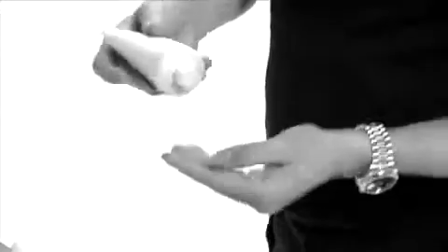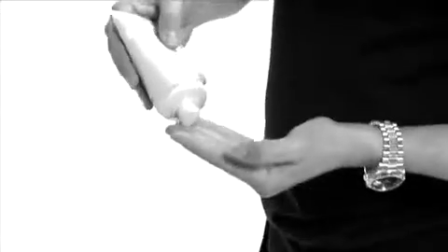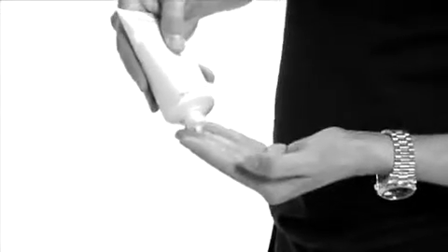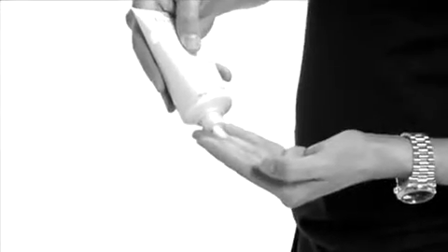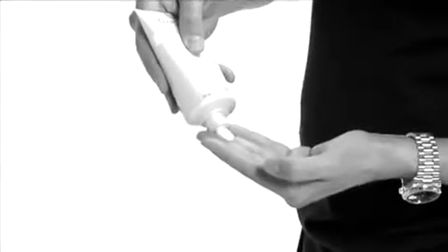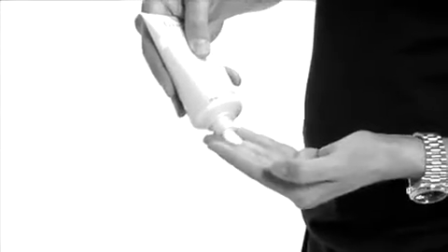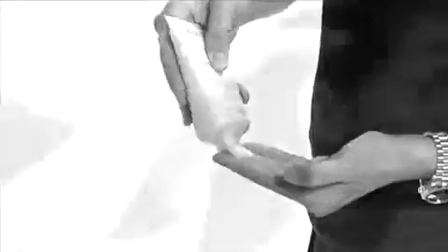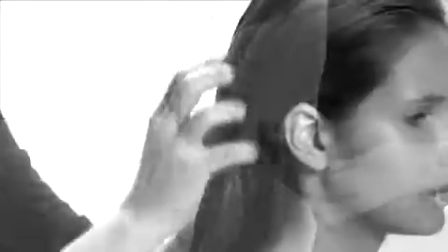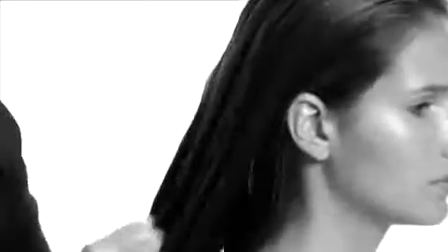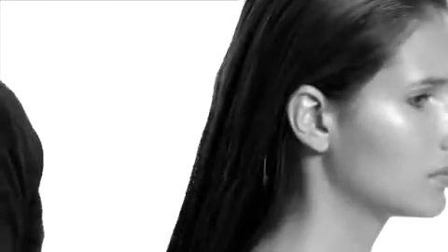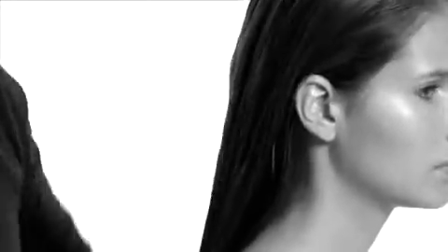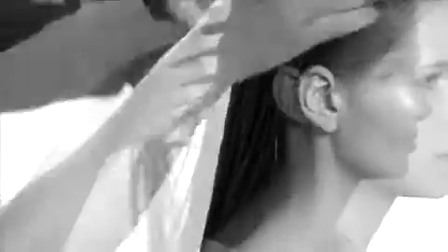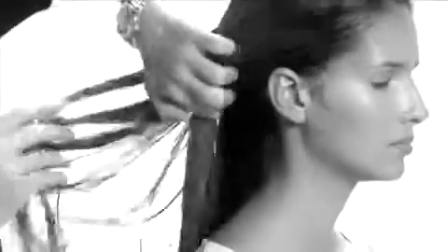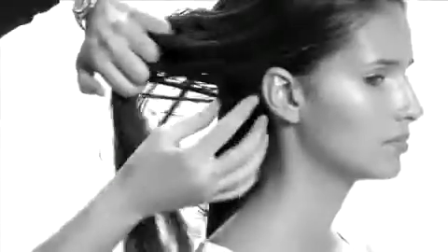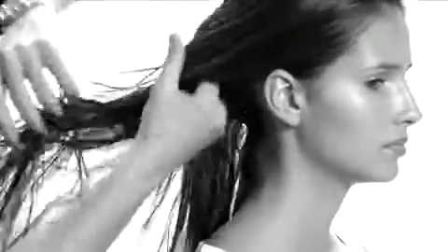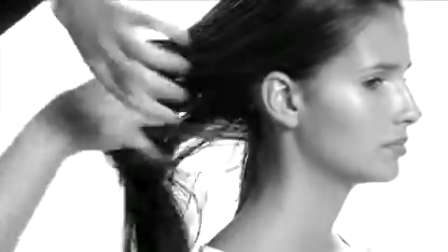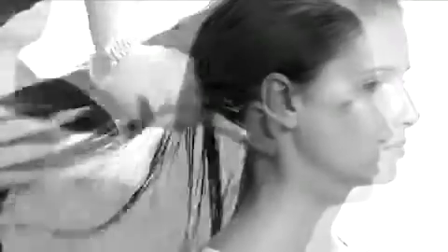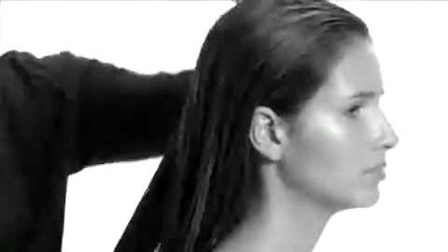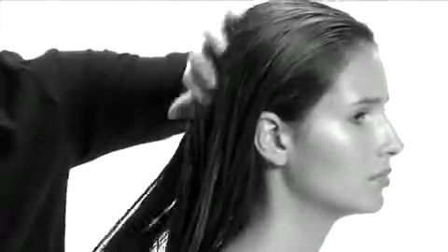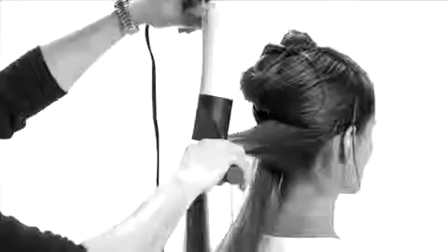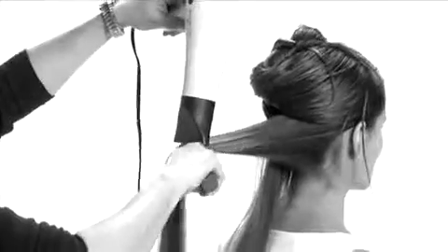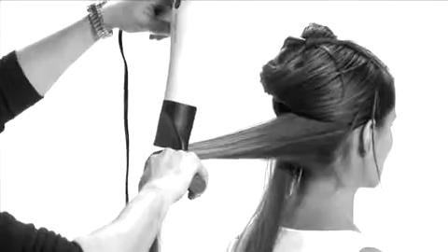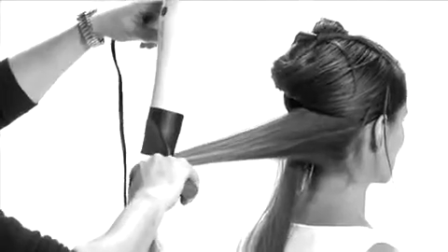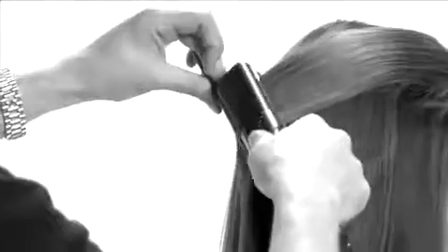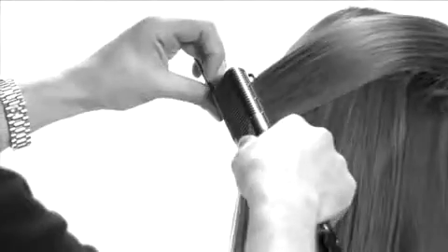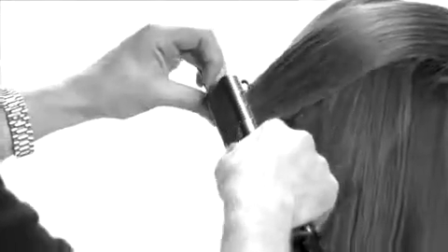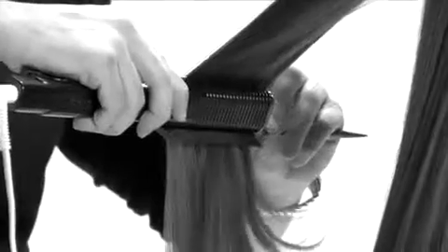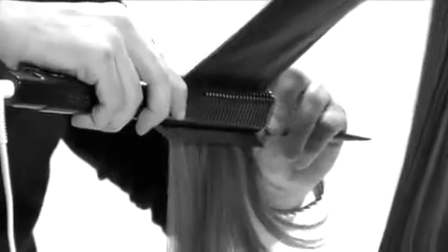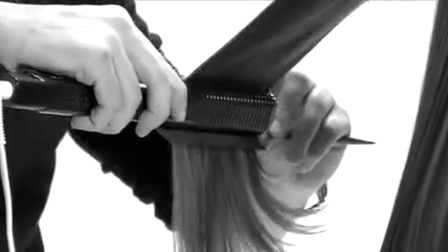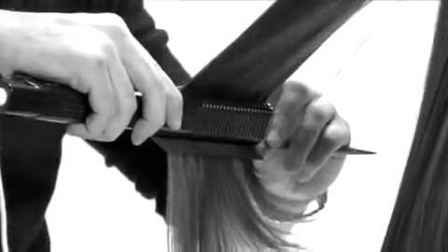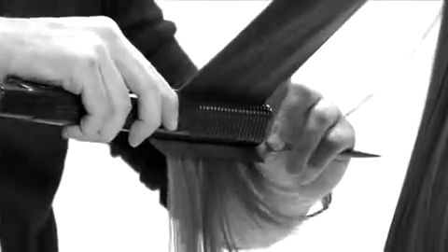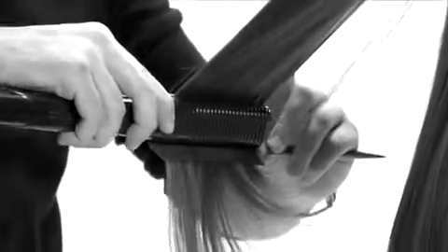The versatility of Simon Thermique makes it ideal for Paula's hair type as well. Depending on the desired style, use a blow-dryer, curling iron, or flat iron to finish the look.